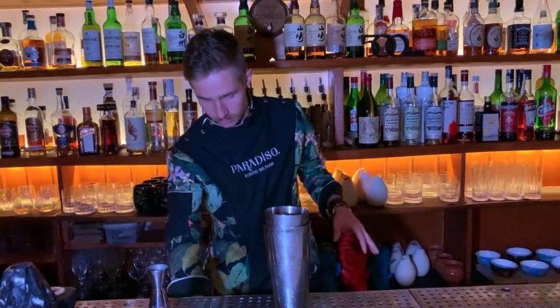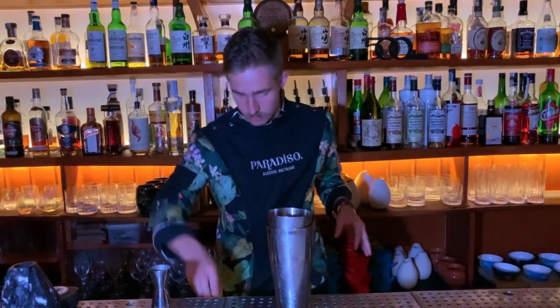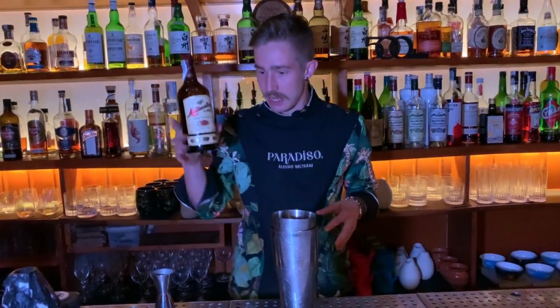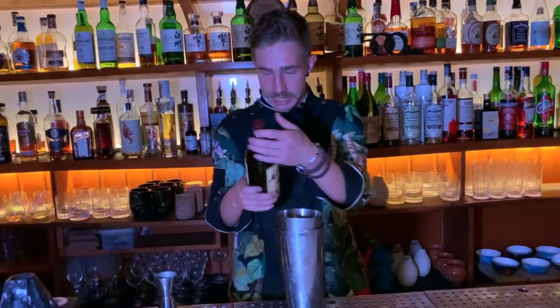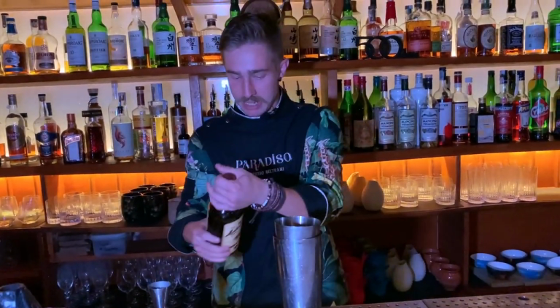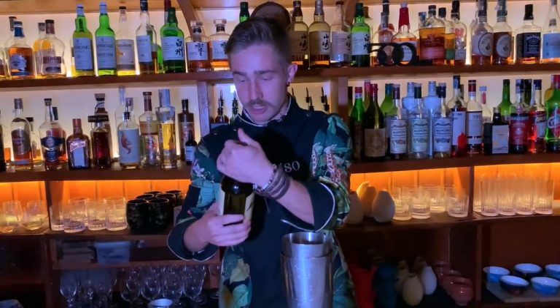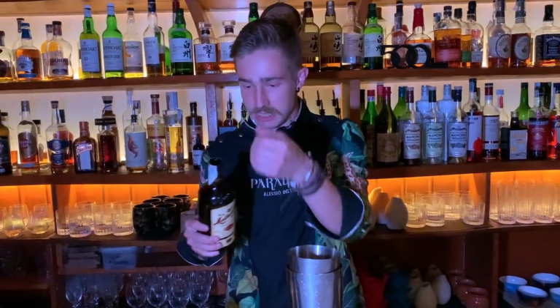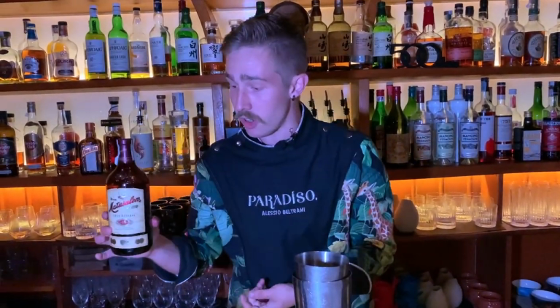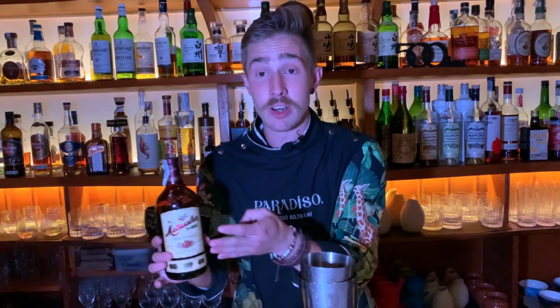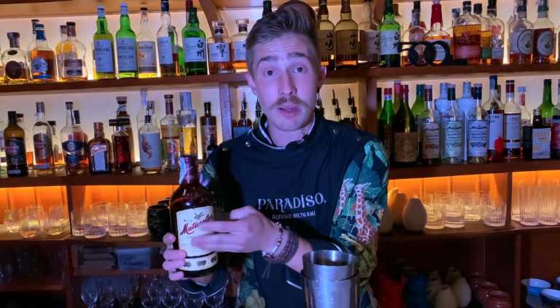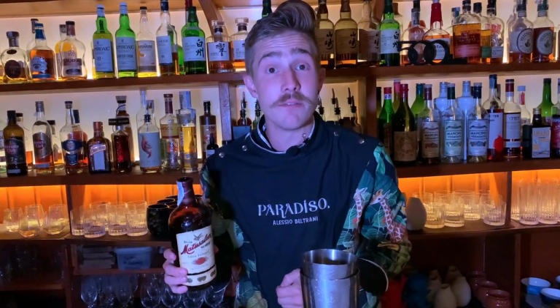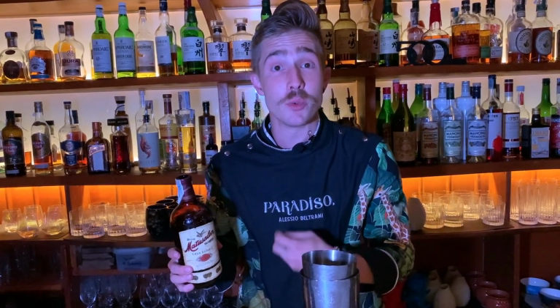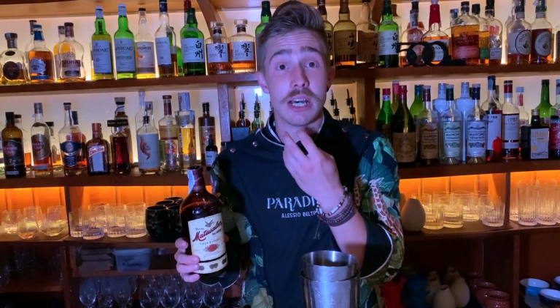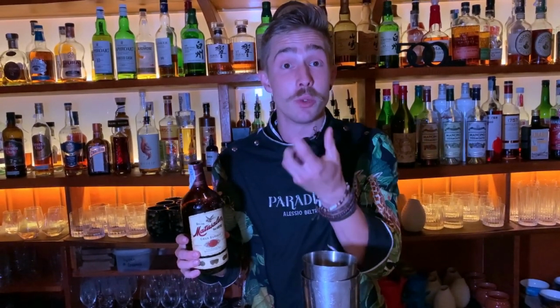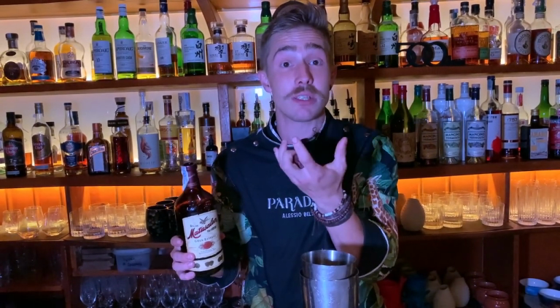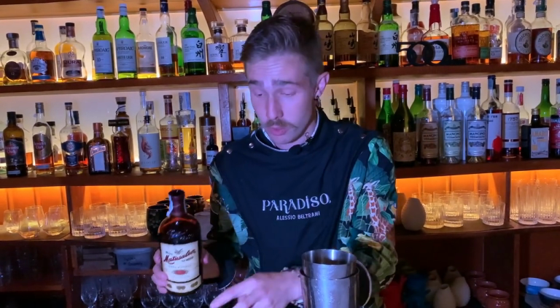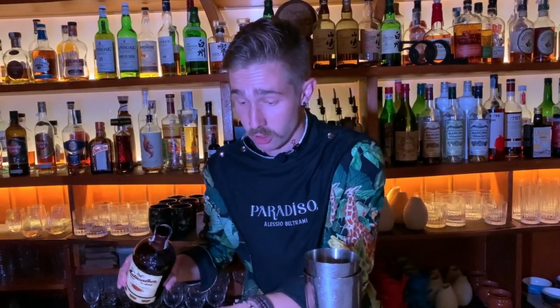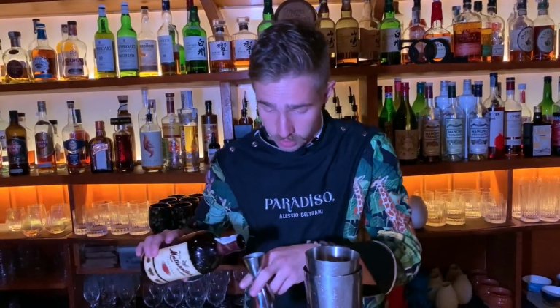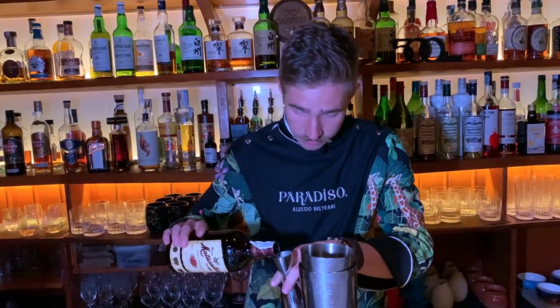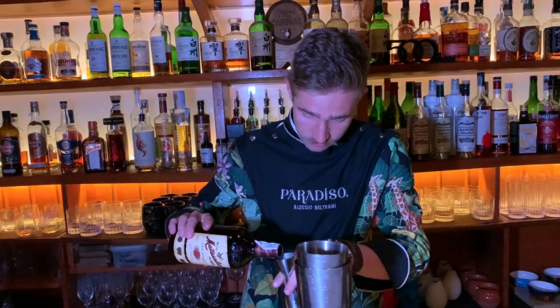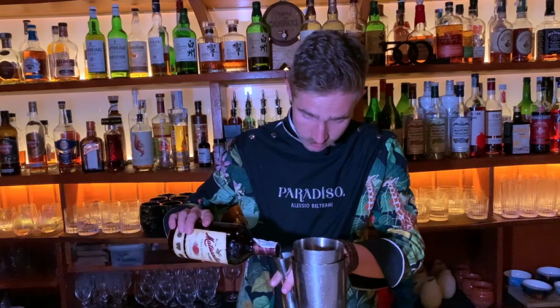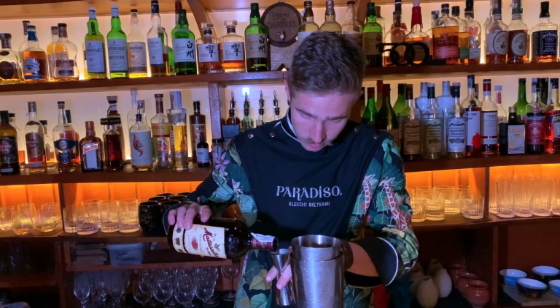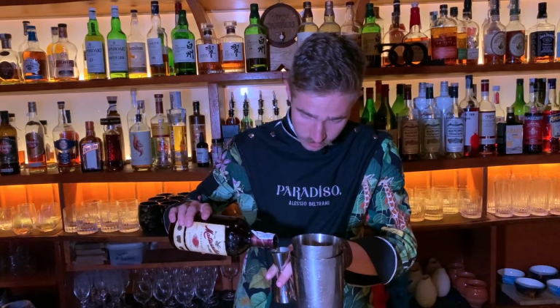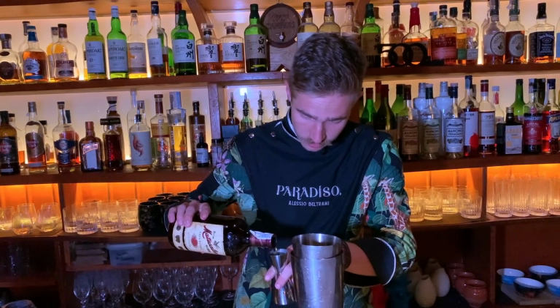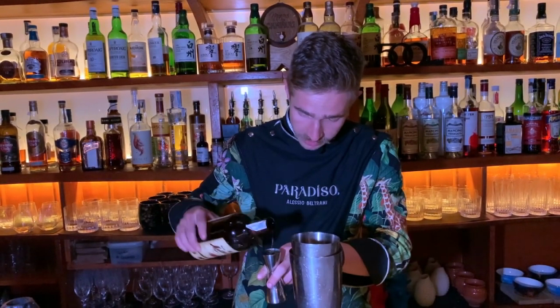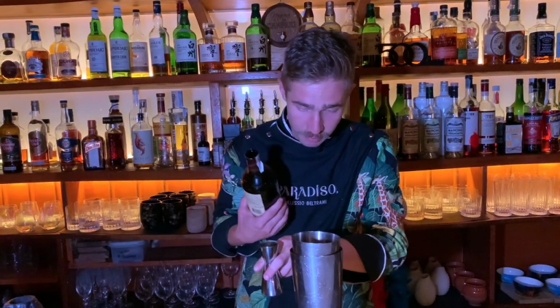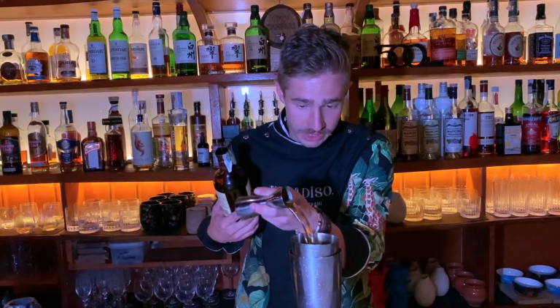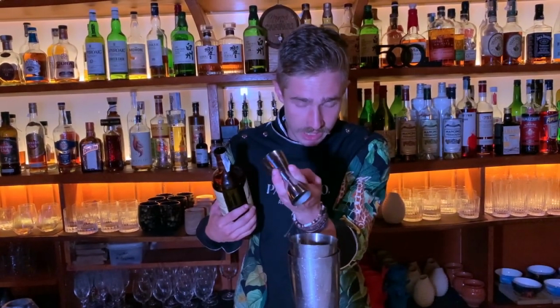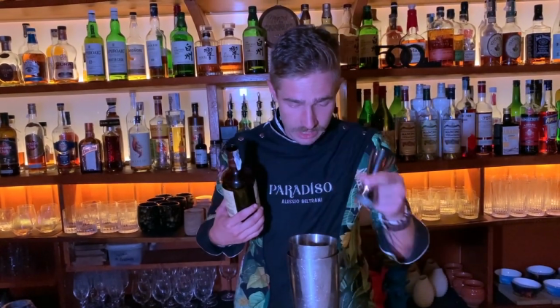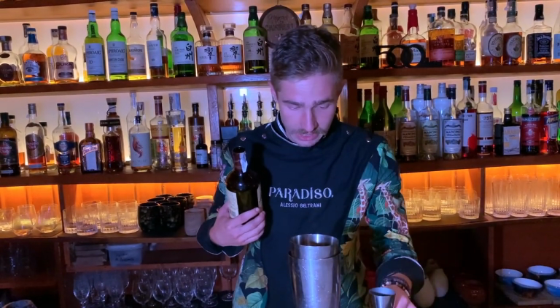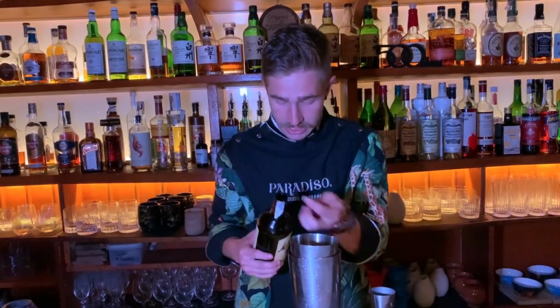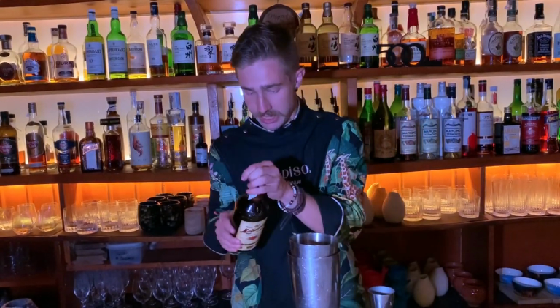Let's start with a nice part: 30 milliliters of rum infused — we're doing a fat wash with coconut oil to give it this milky and exotic taste.